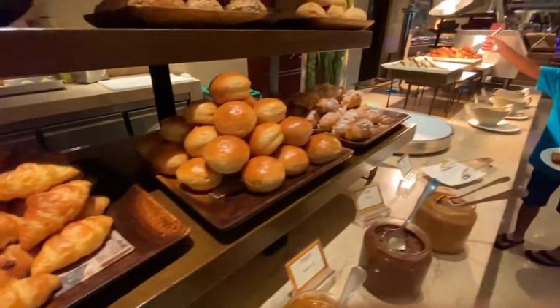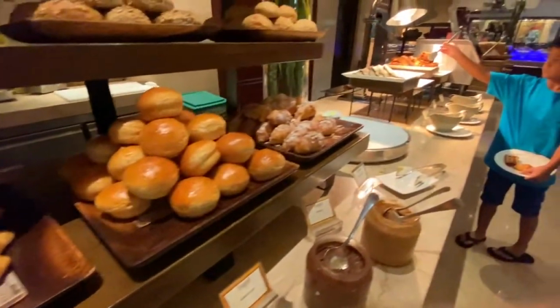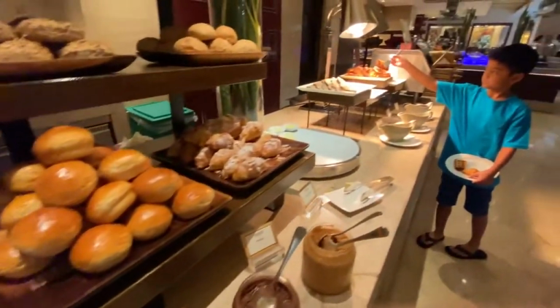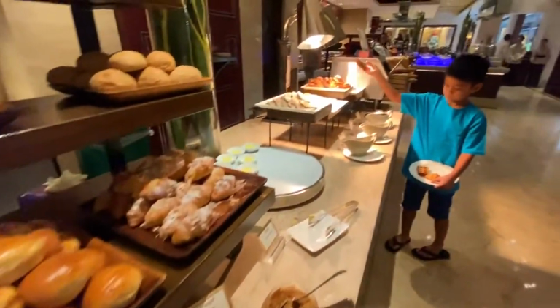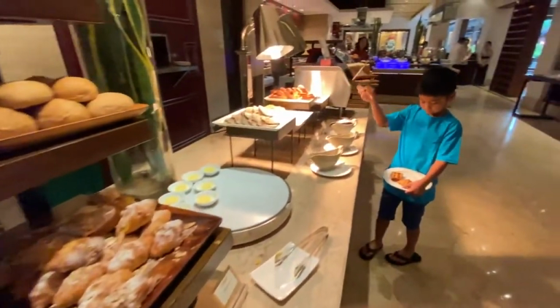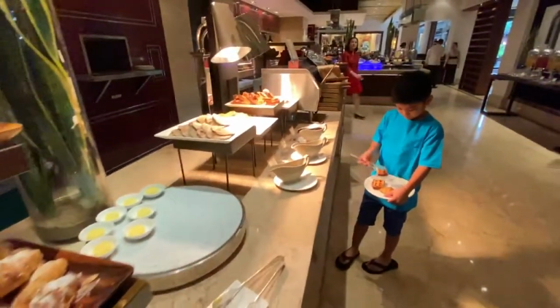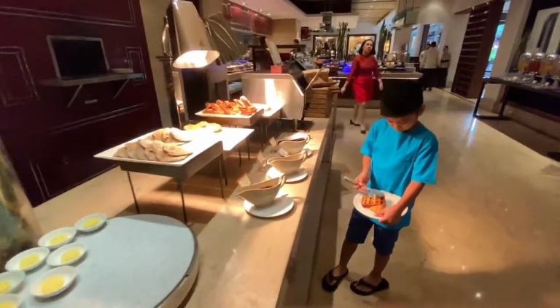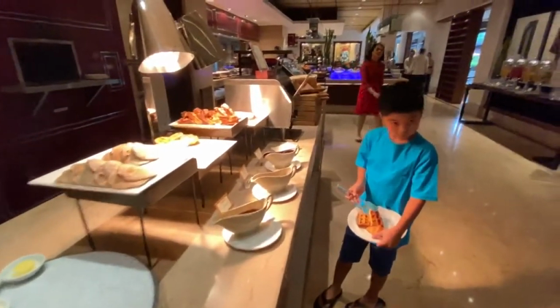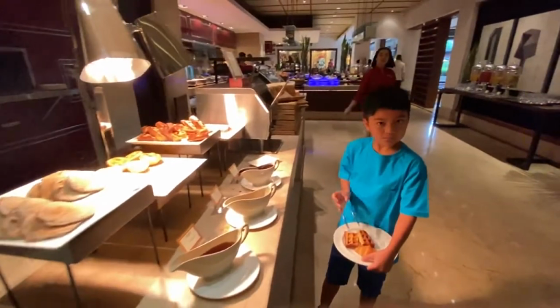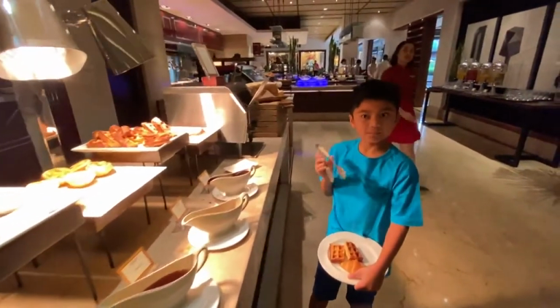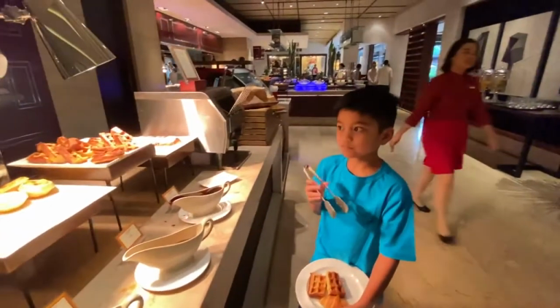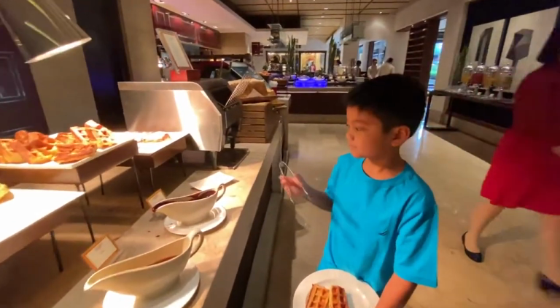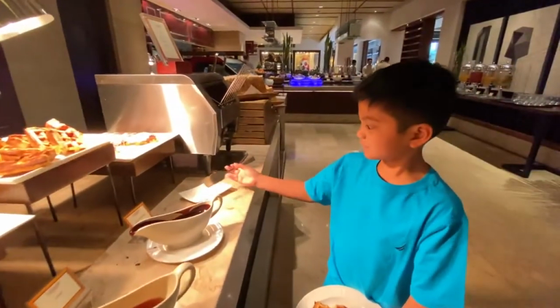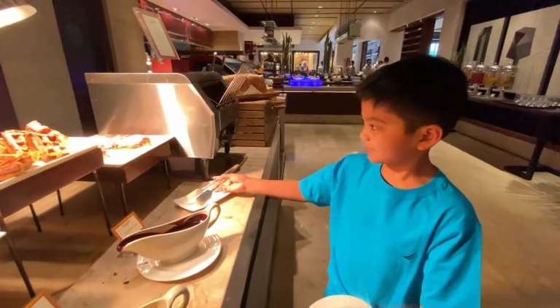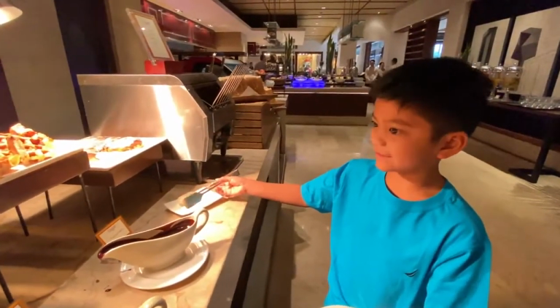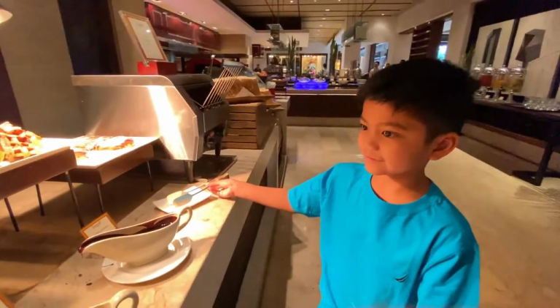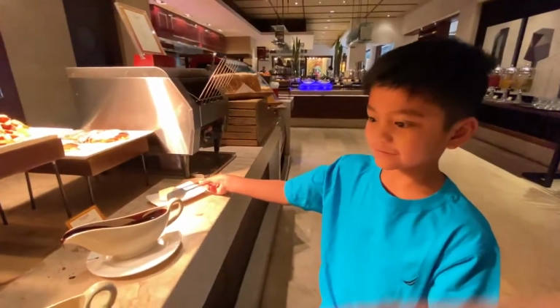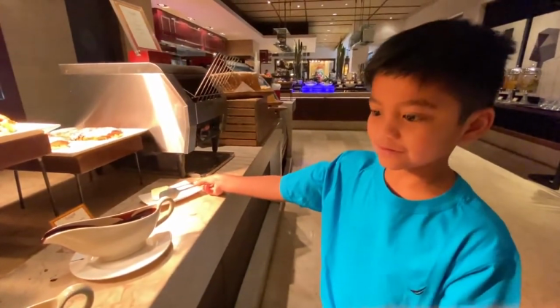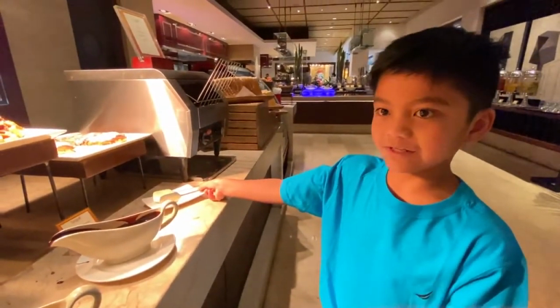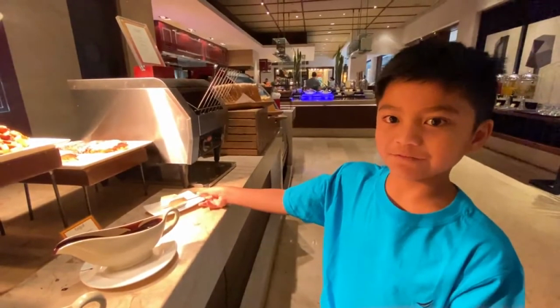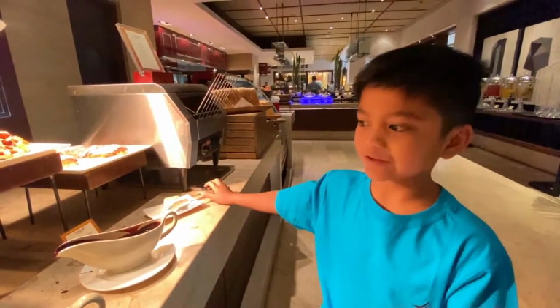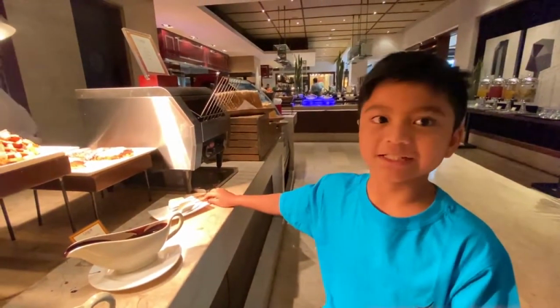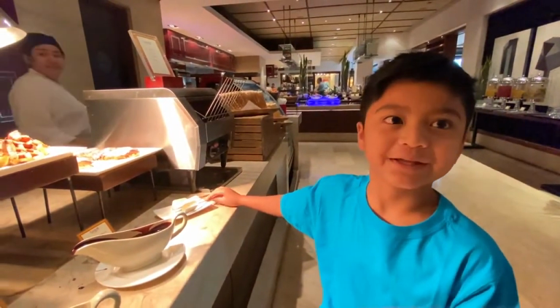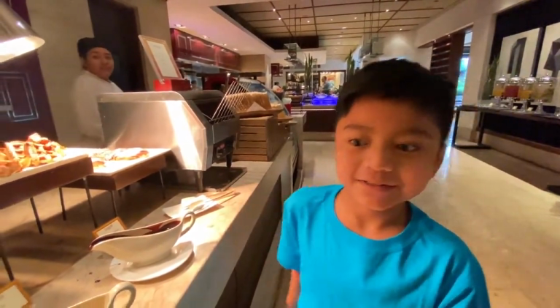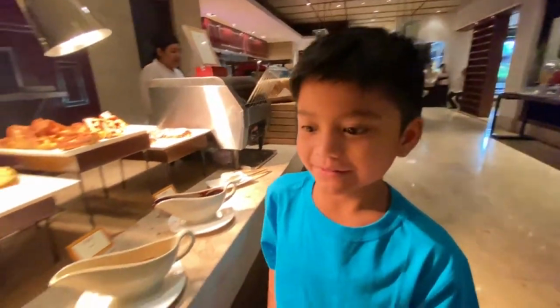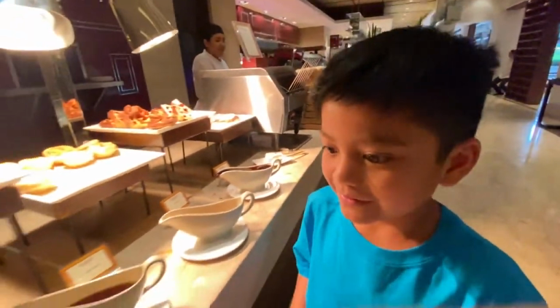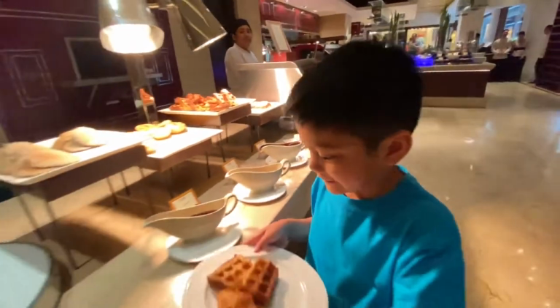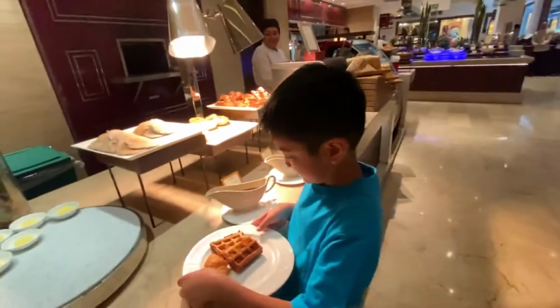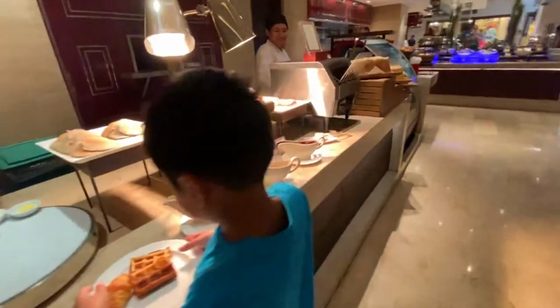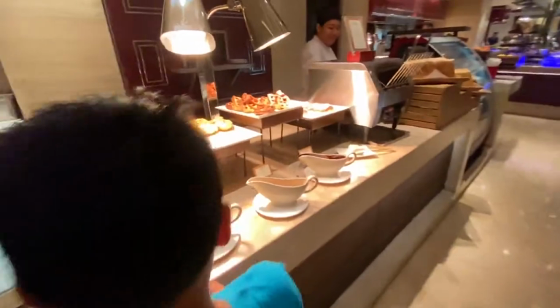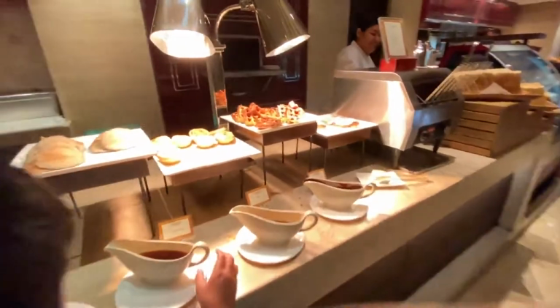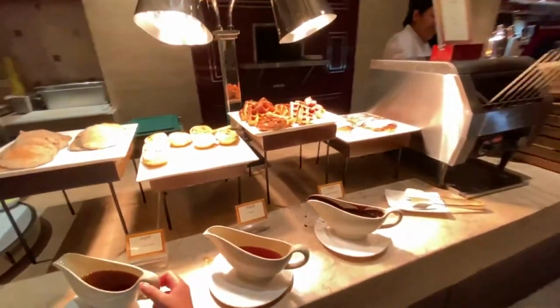There's my morning buddy. Good morning! Have you been waiting for this moment? Yeah, where are we? At the Pen, right? Alright, so here we go.